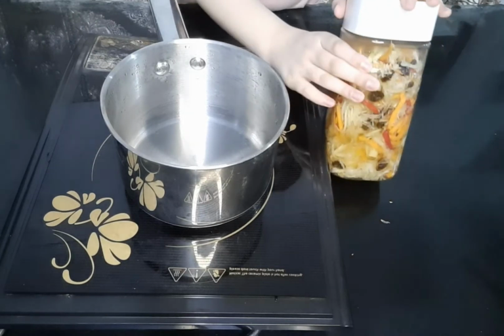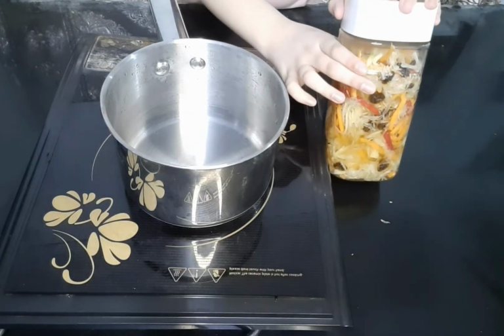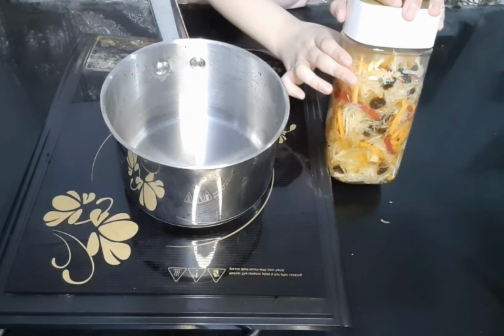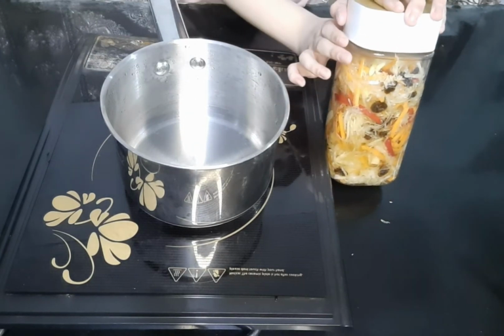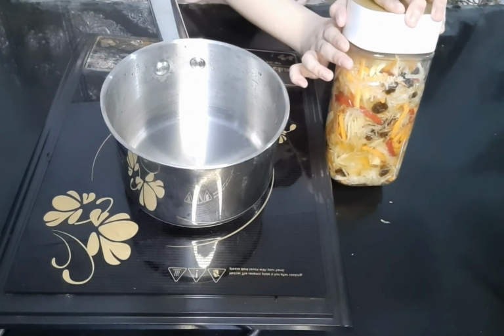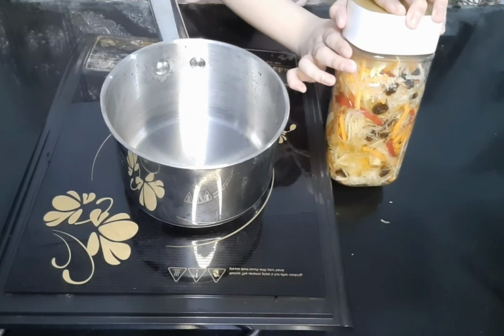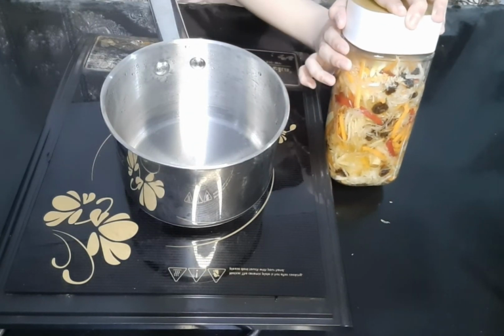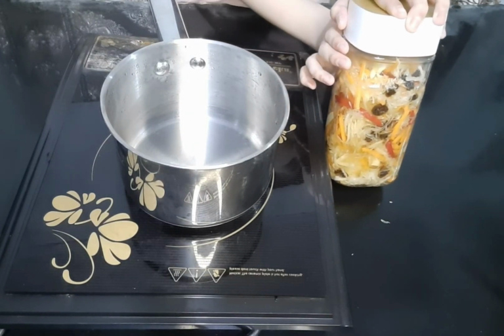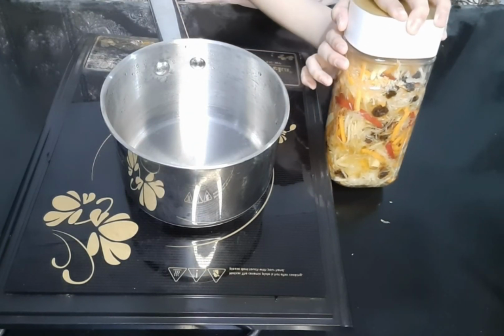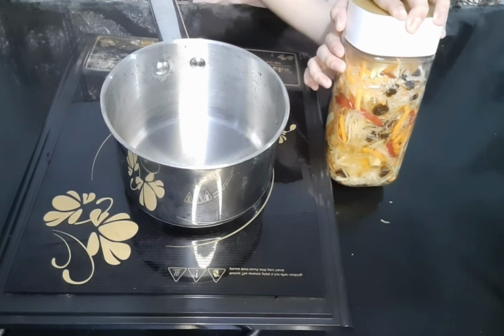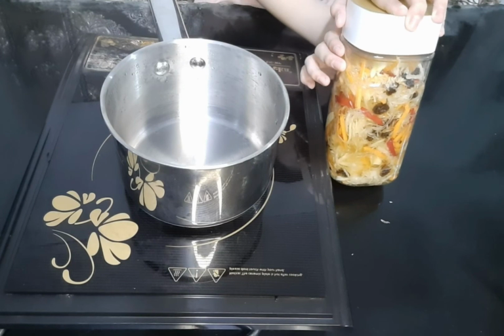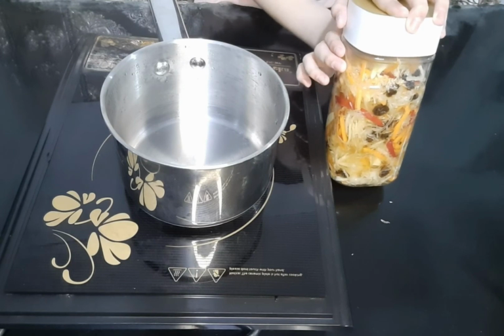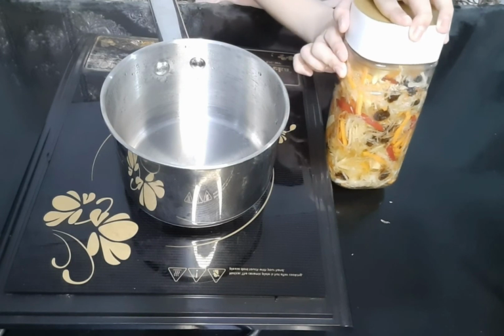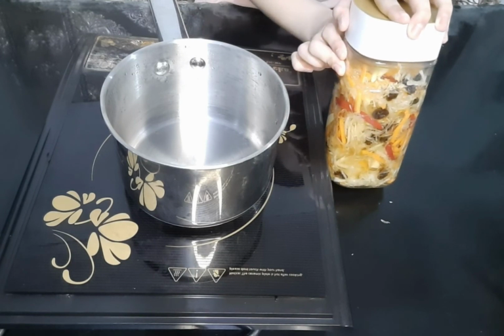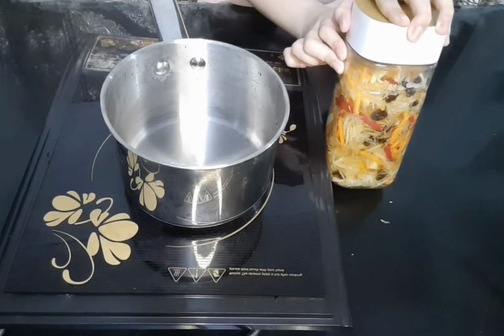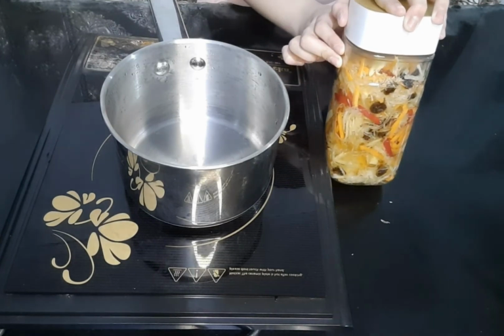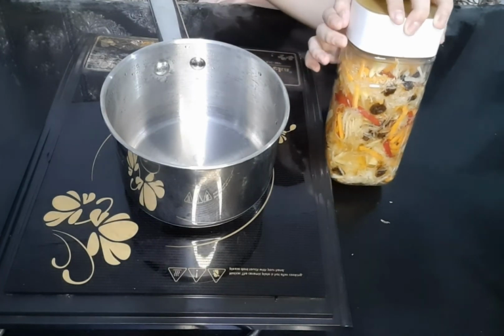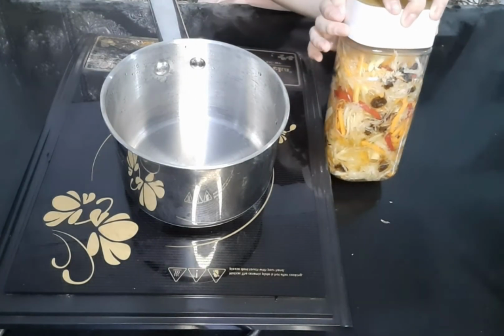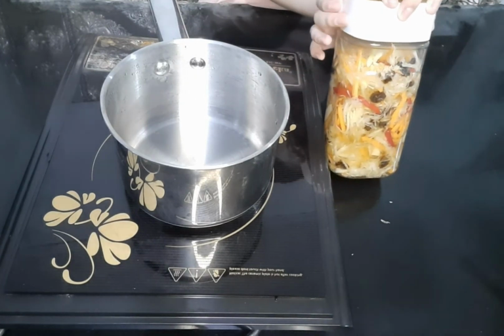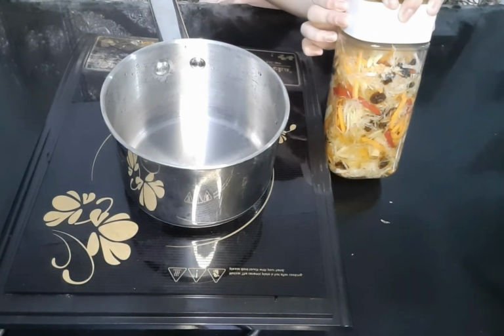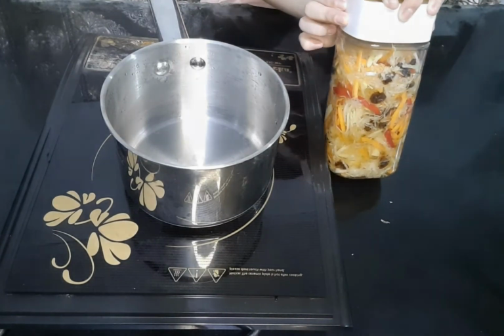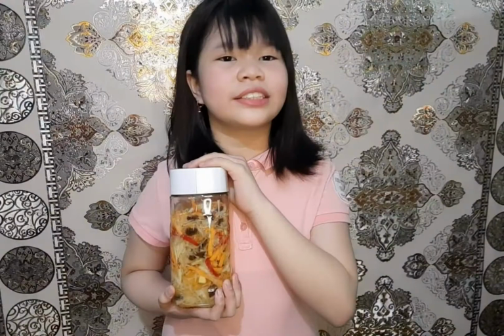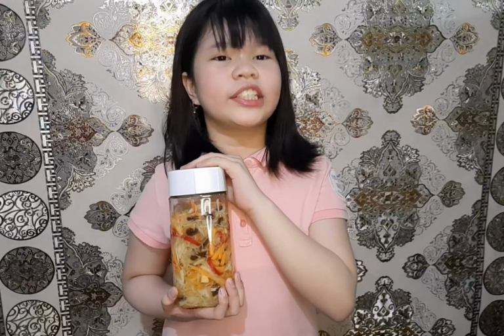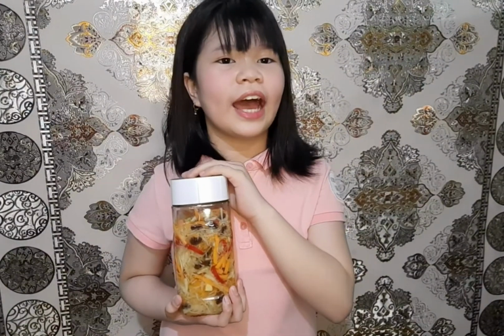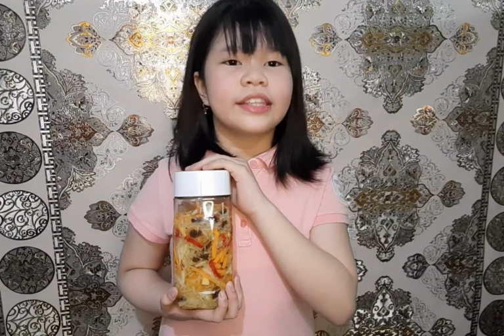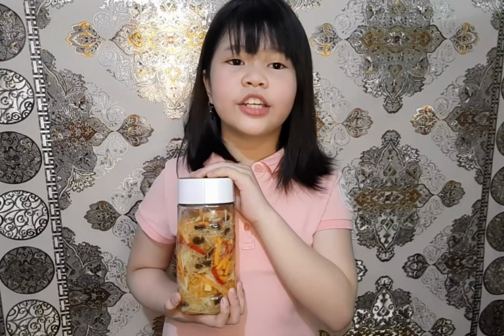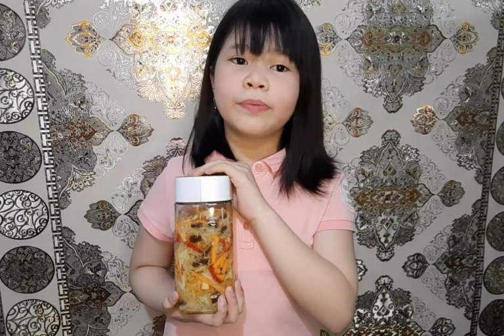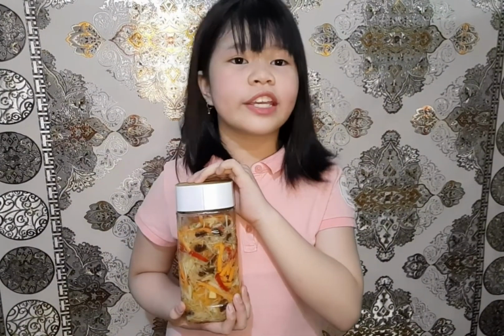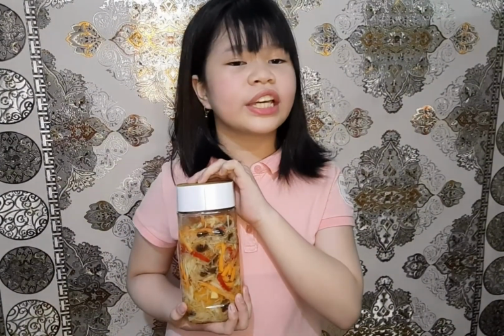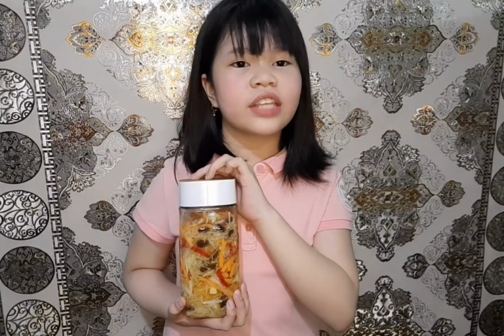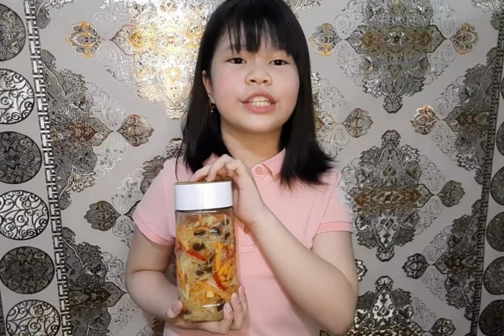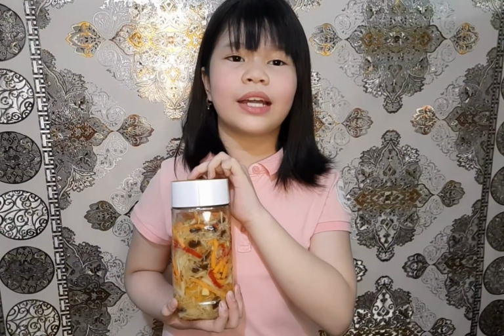Pour the solution into the jar making sure the vegetables are completely submerged in liquid. And we are done! Refrigerate the achara for 1-2 days to allow the flavors to develop before serving. Here is our achara. This kind of food preservation can last up to 6 months.